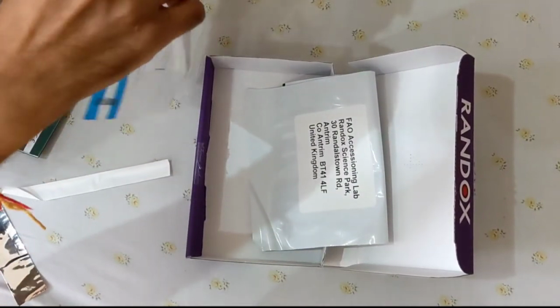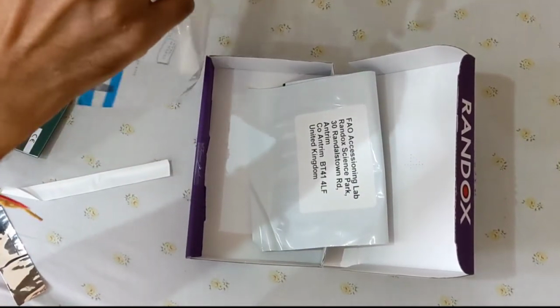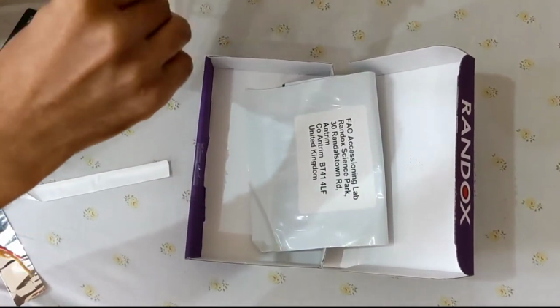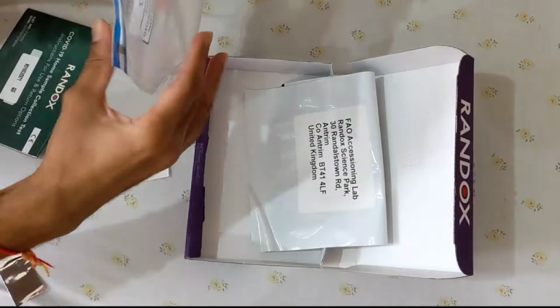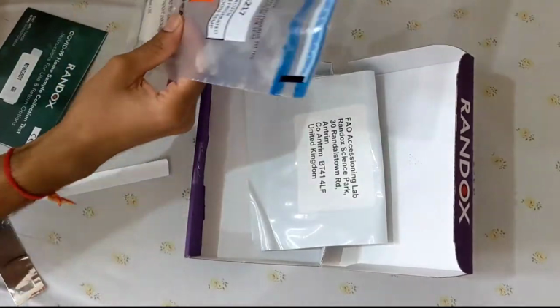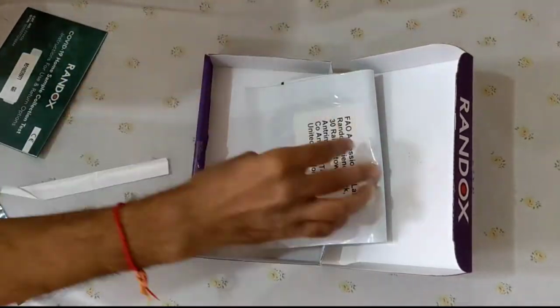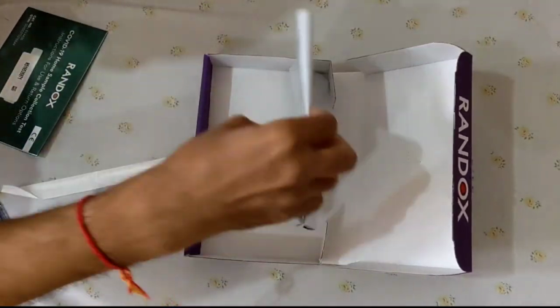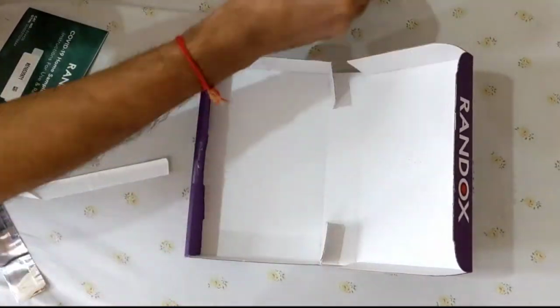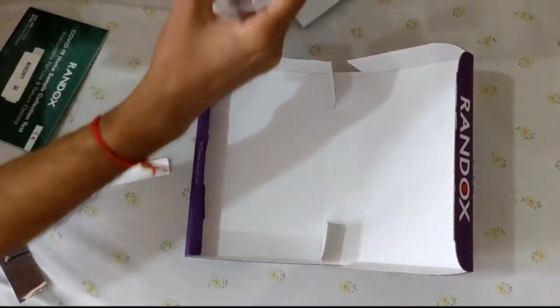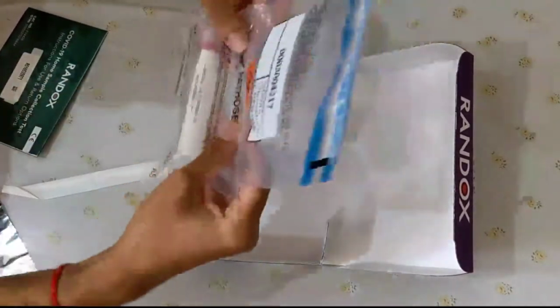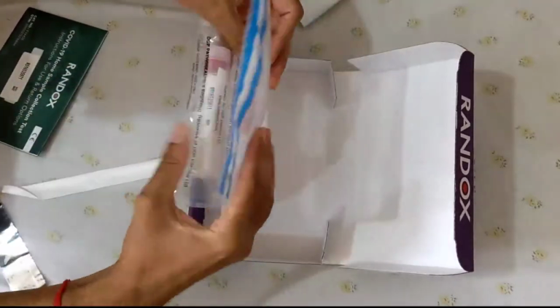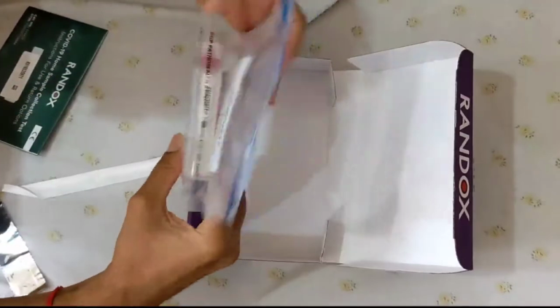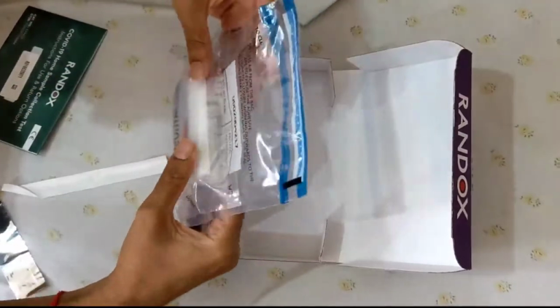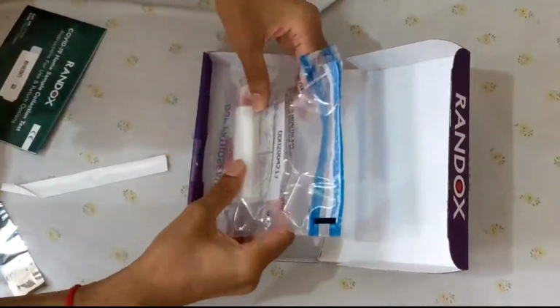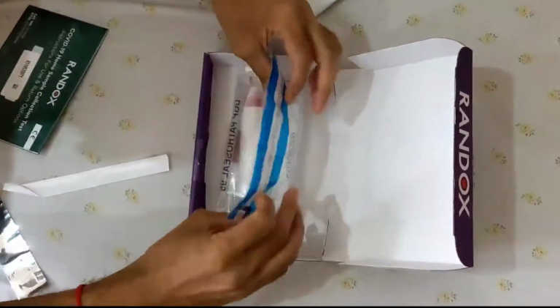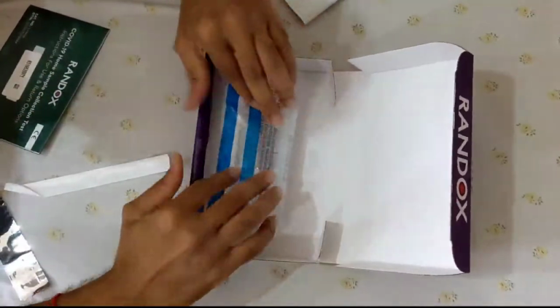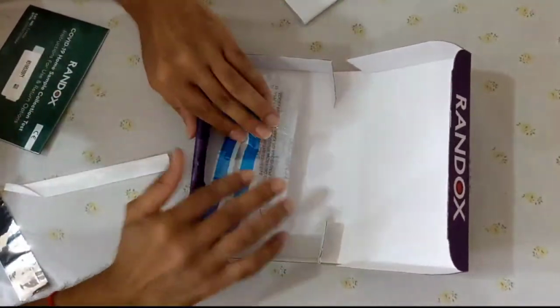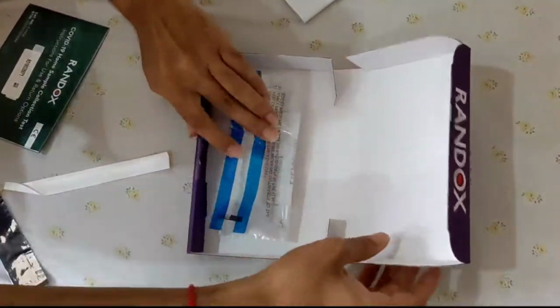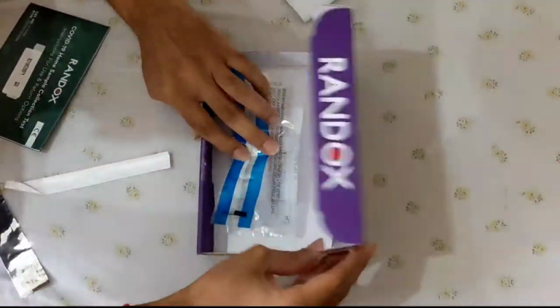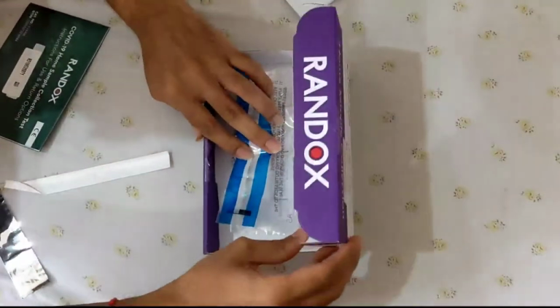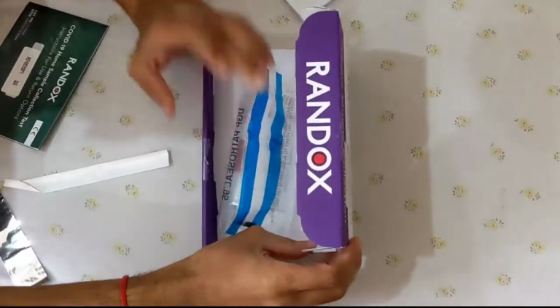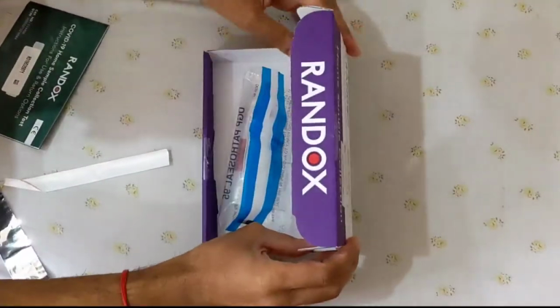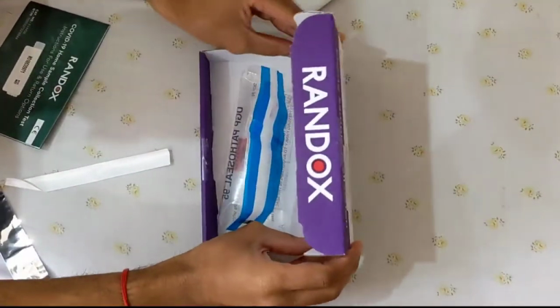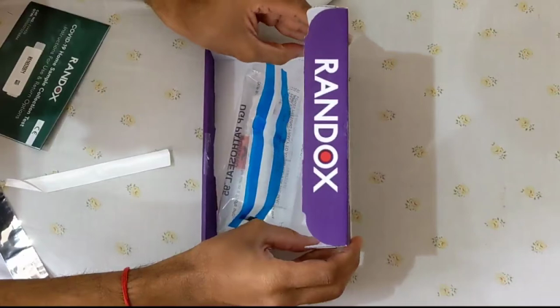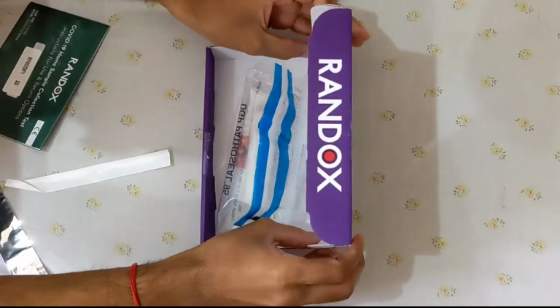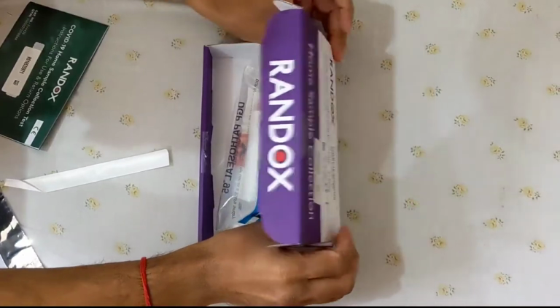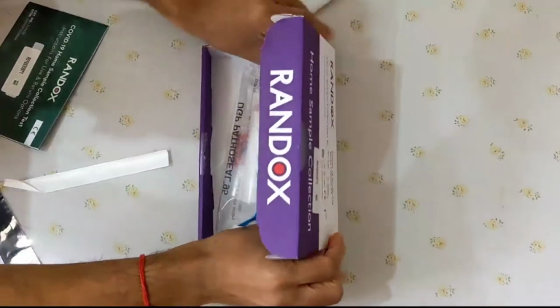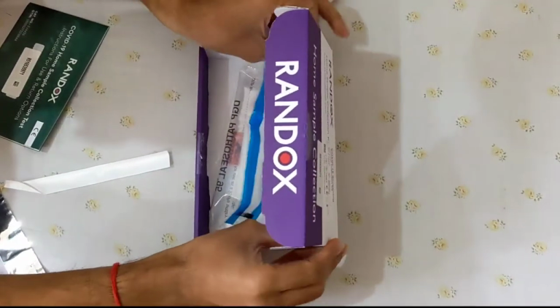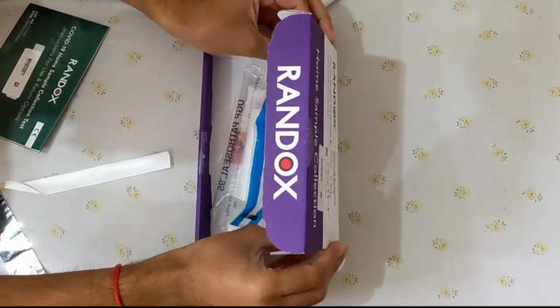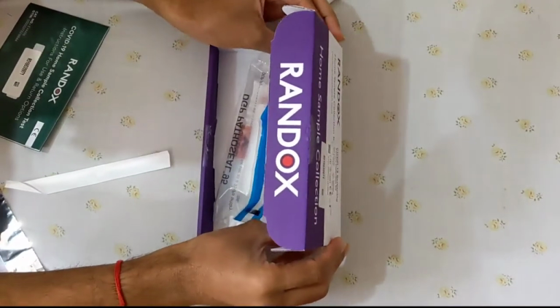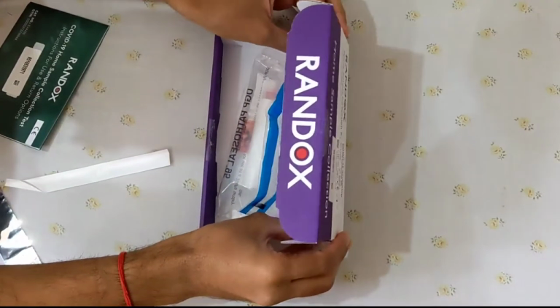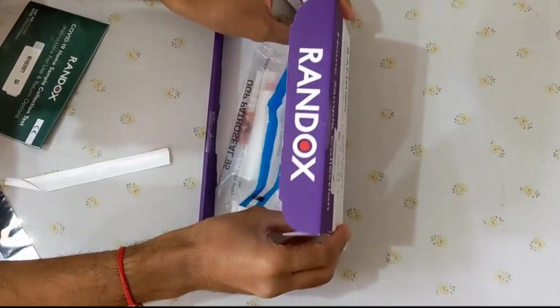After that, you have to pack the sample. Keep the reference number of the sample — you will need it.